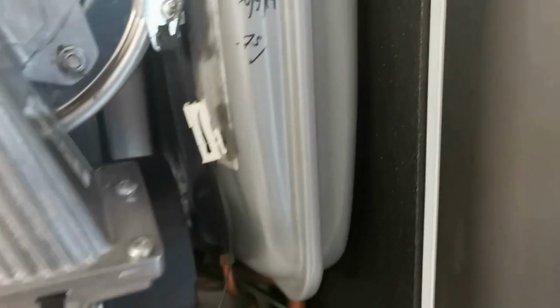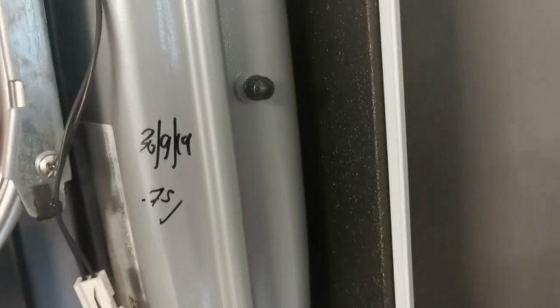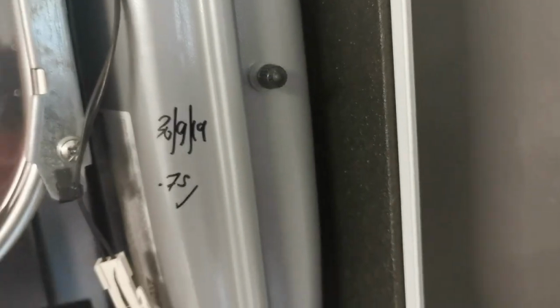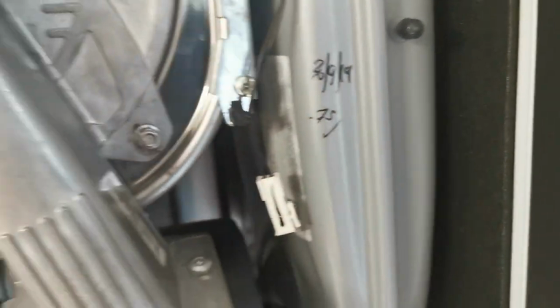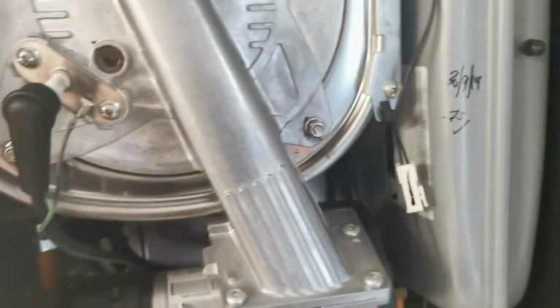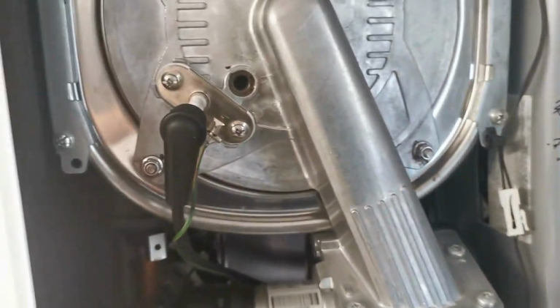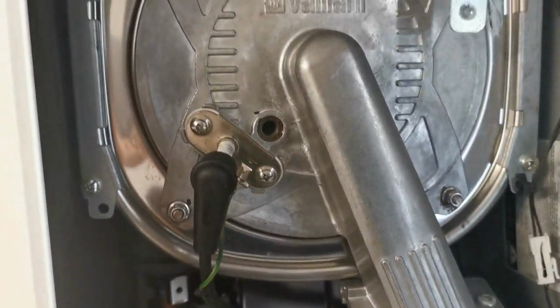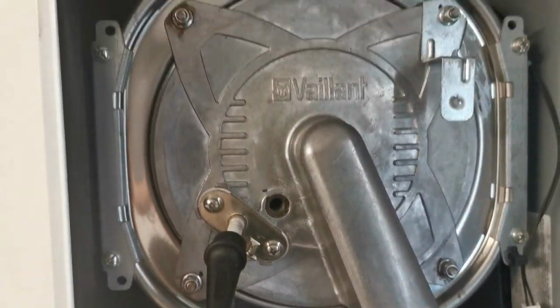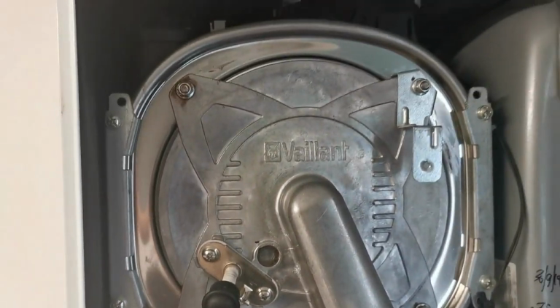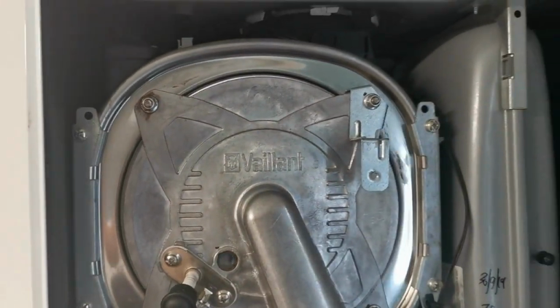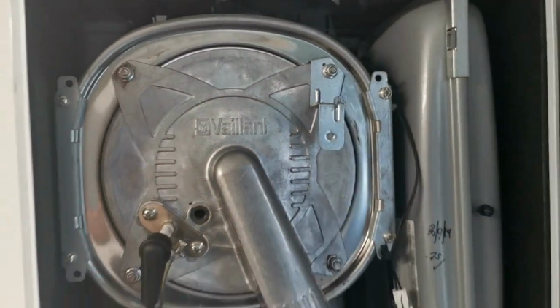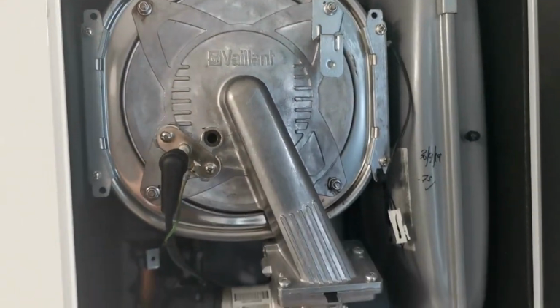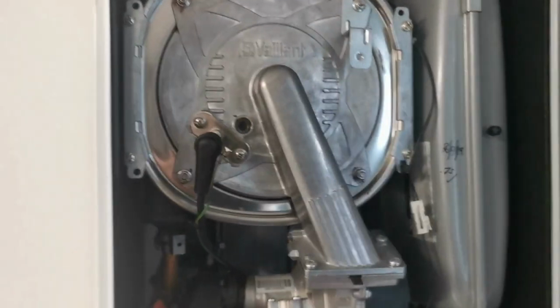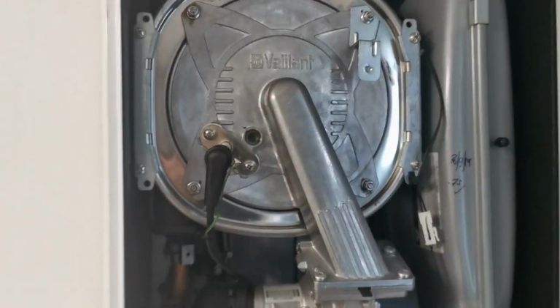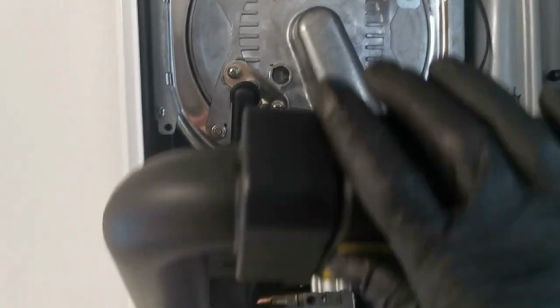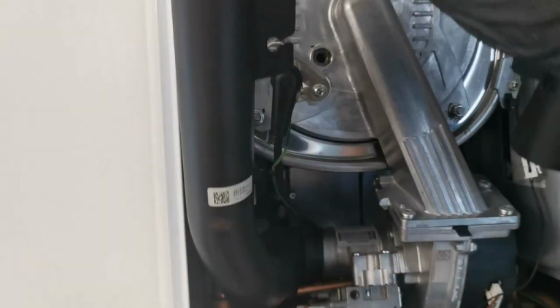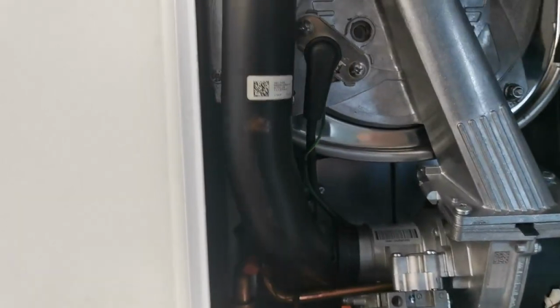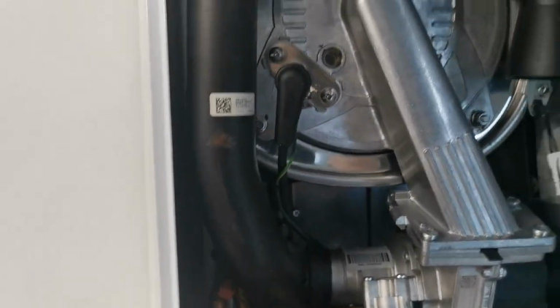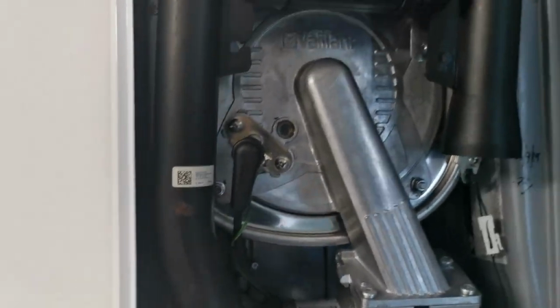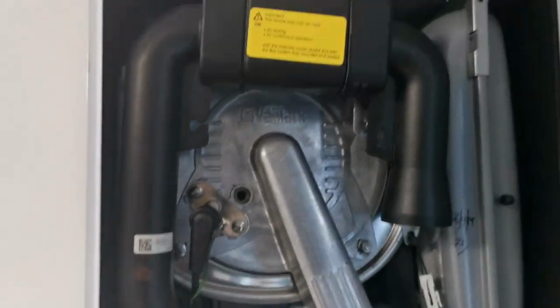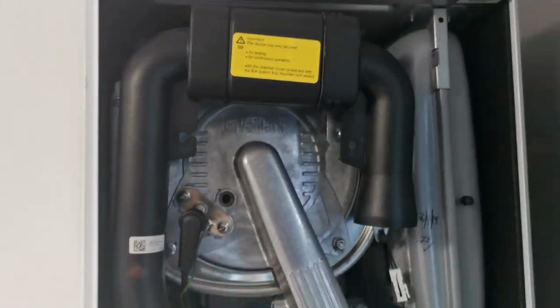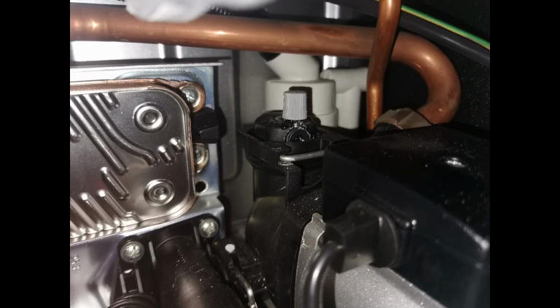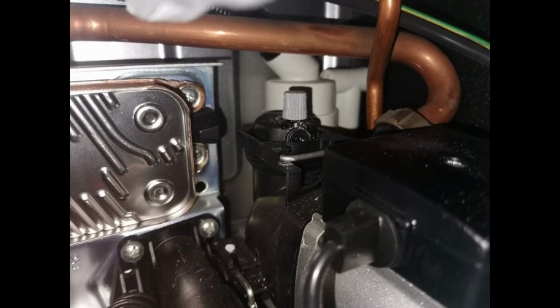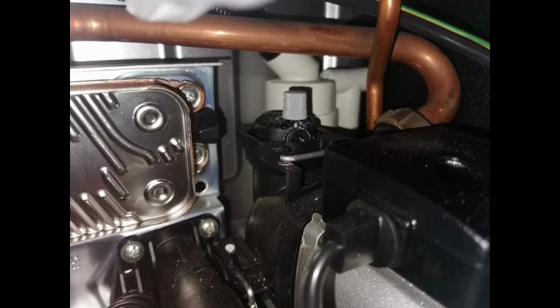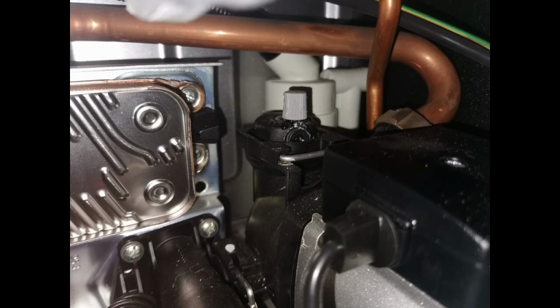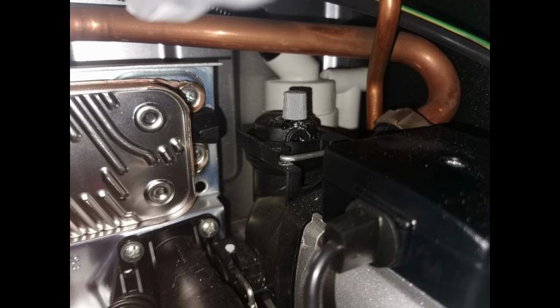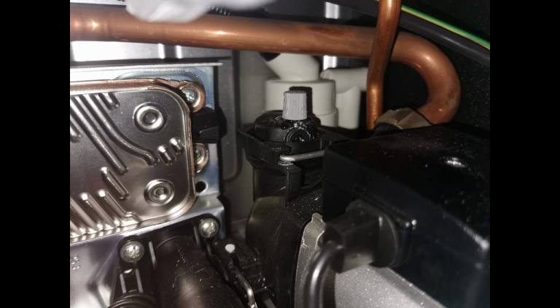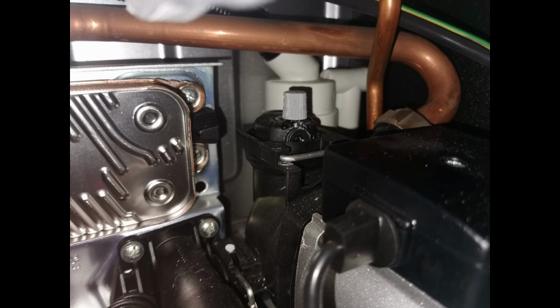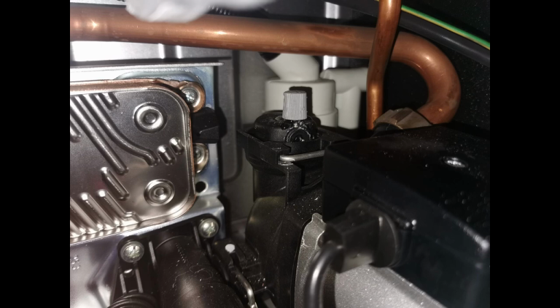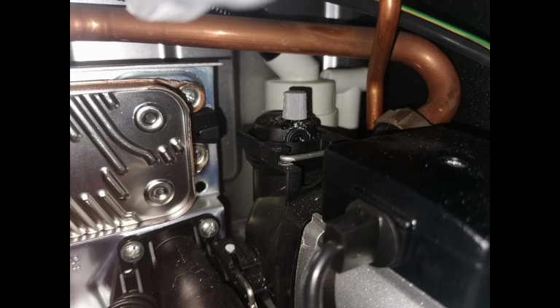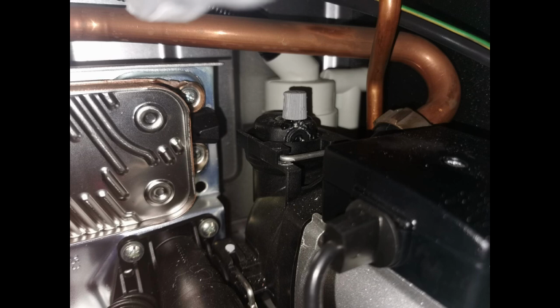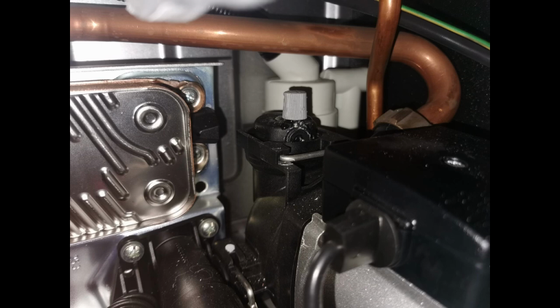Good practice to make a note in the boiler that you've checked the vessel, or if you've pumped it up, if you've changed the seal or changed the part. The seal kits used to come with a little sticker but I actually haven't seen them in the packs for a while - I think they've been cutting back on it, saving some dollar.